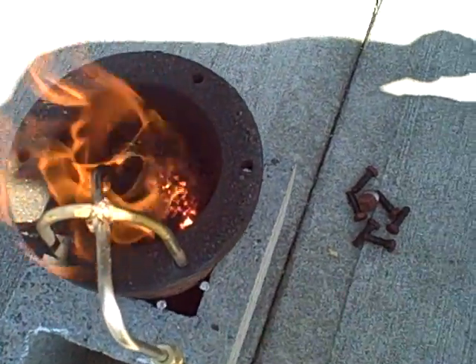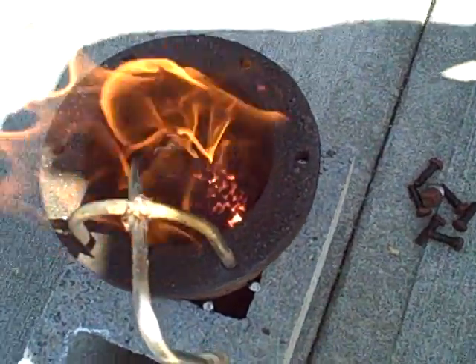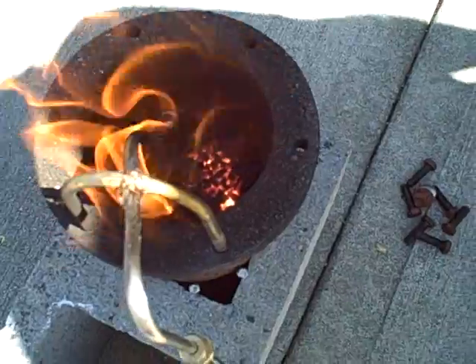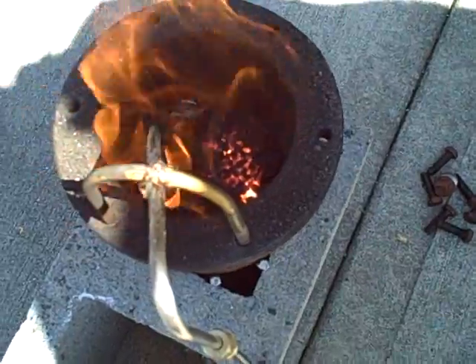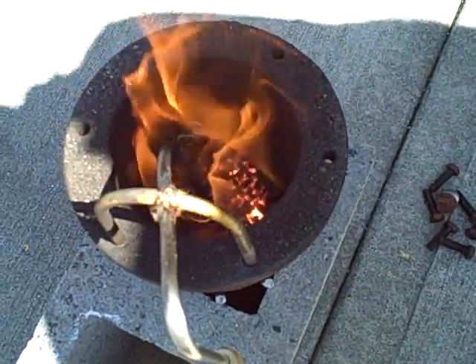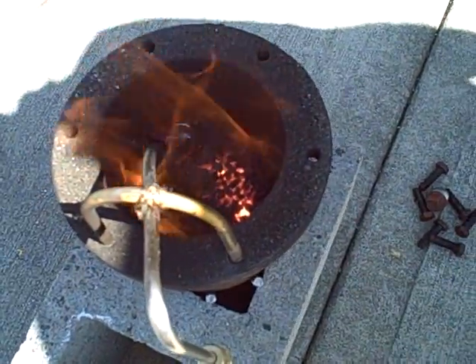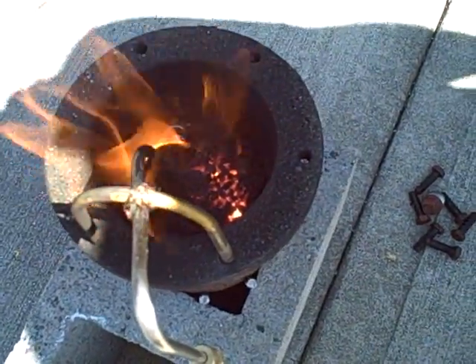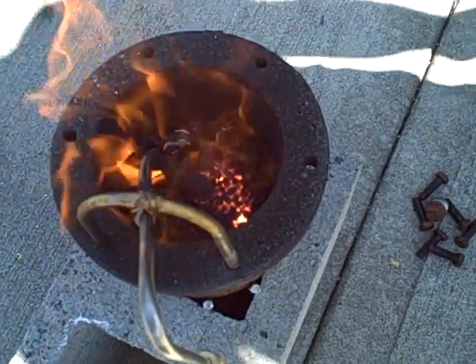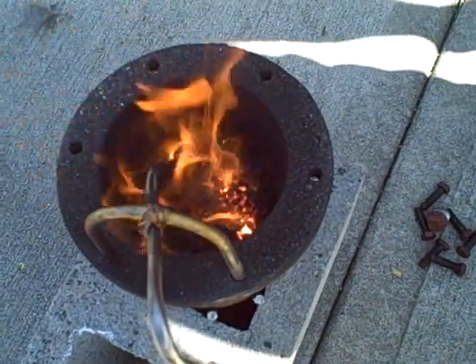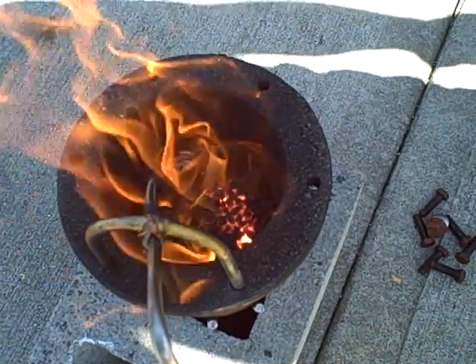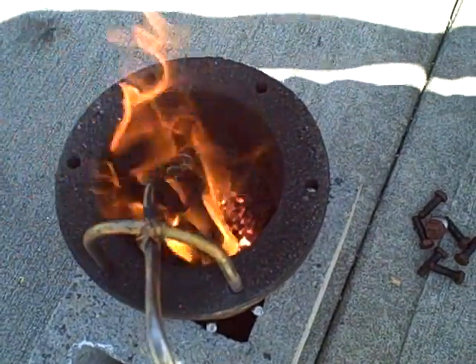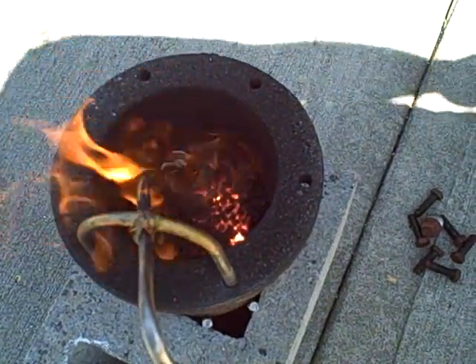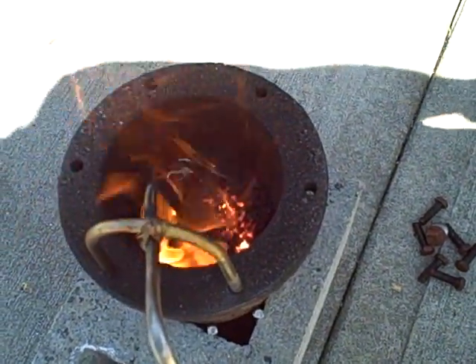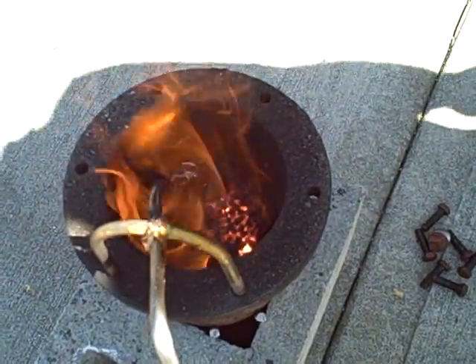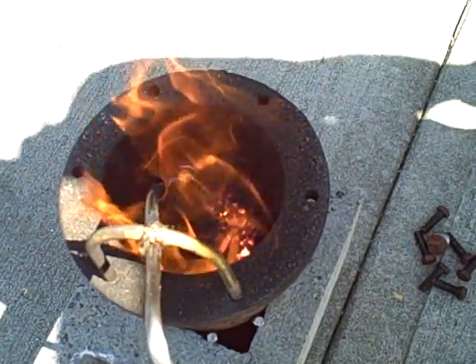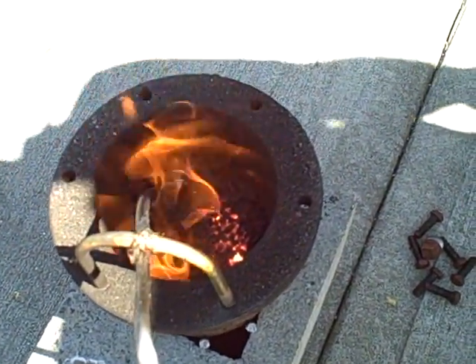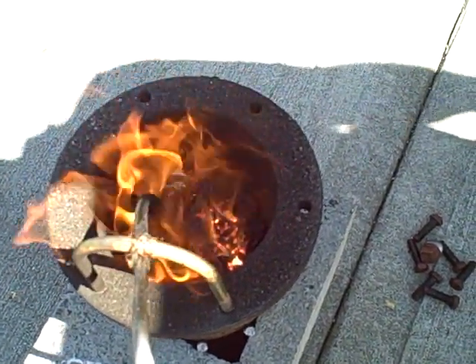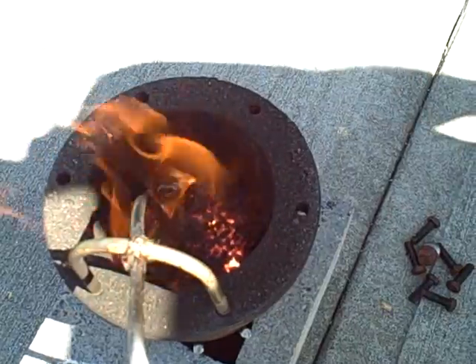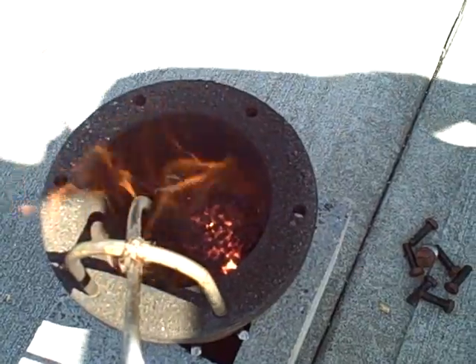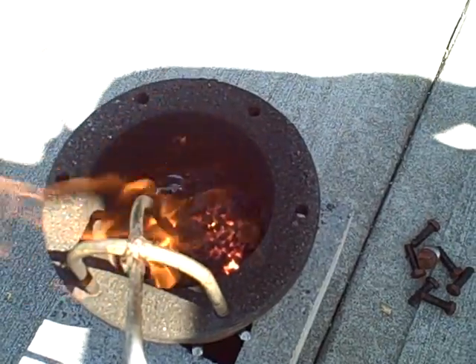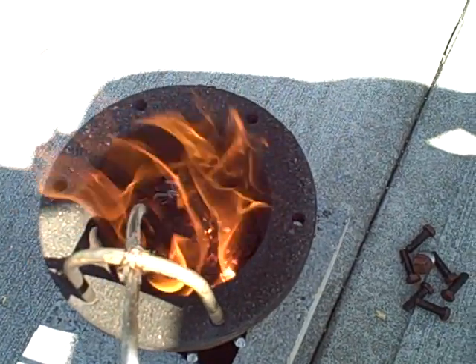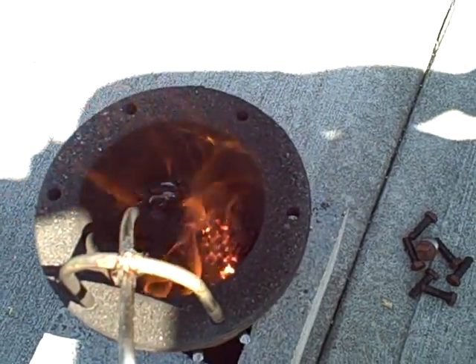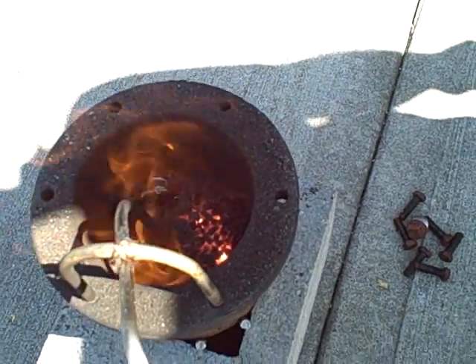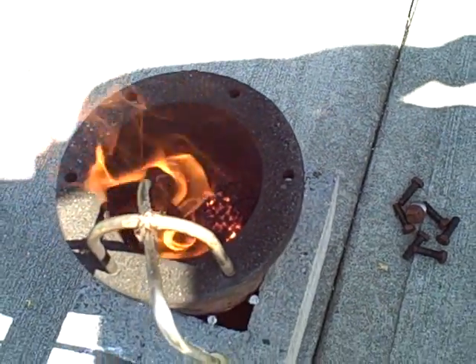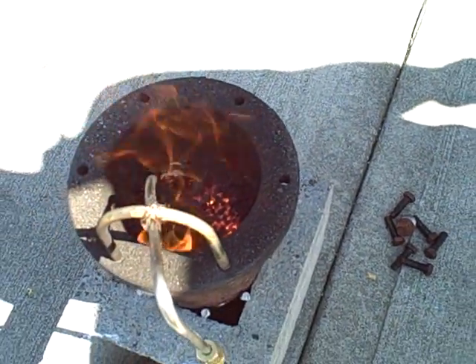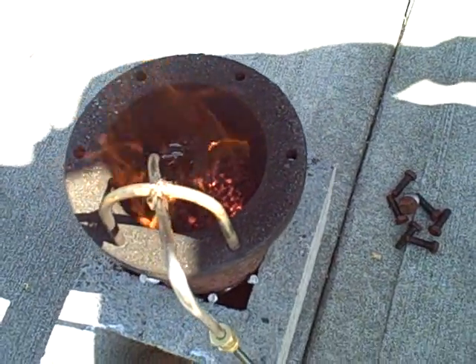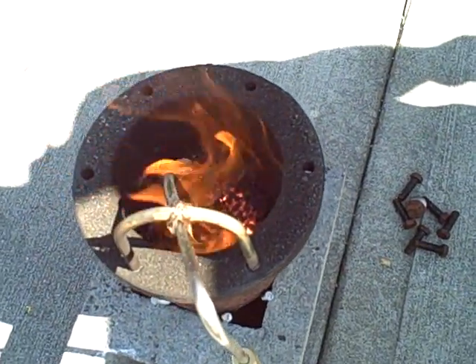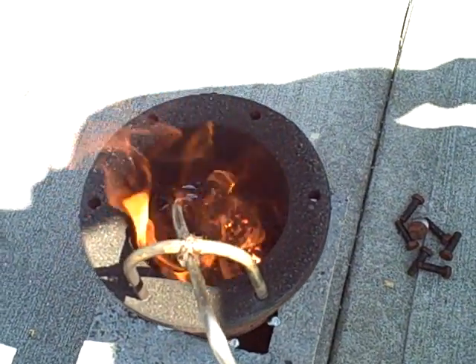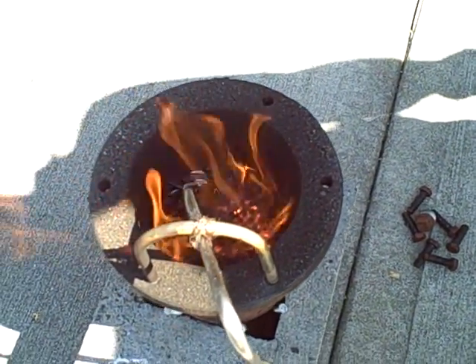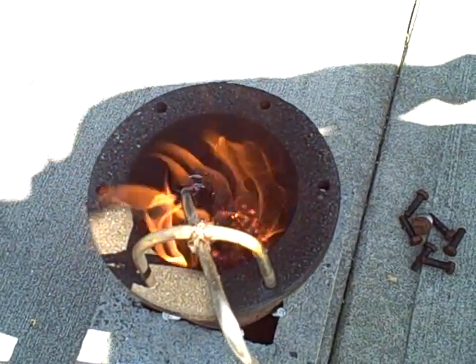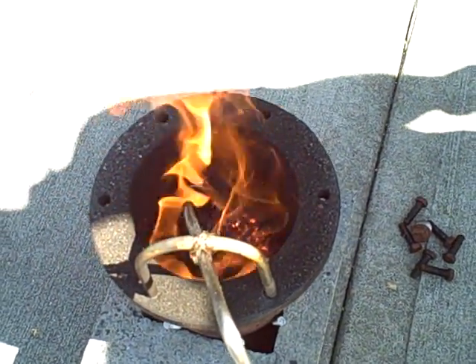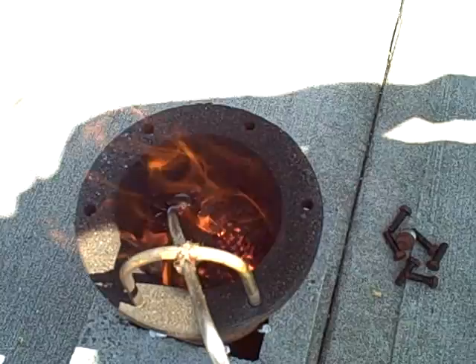I can still see the motion of the sand particles down there. We are fluidizing to an extent. The big question I have with this style of gasifier is, is the air worth it?